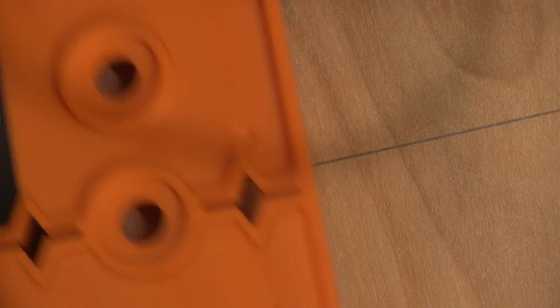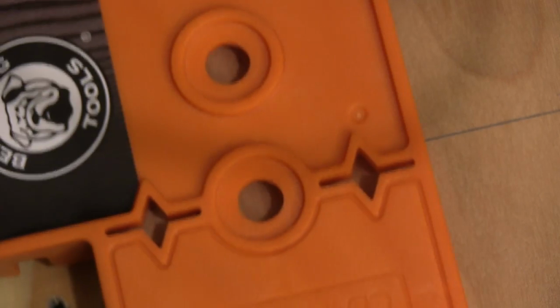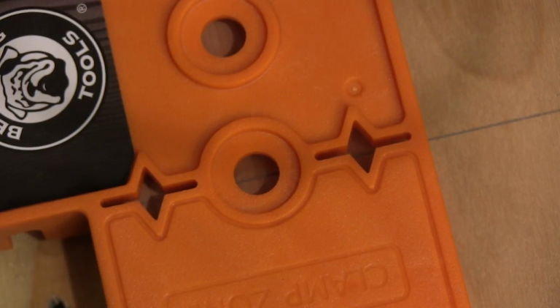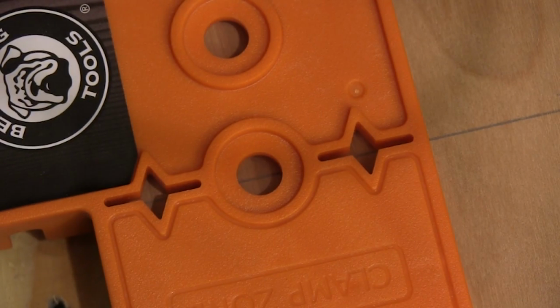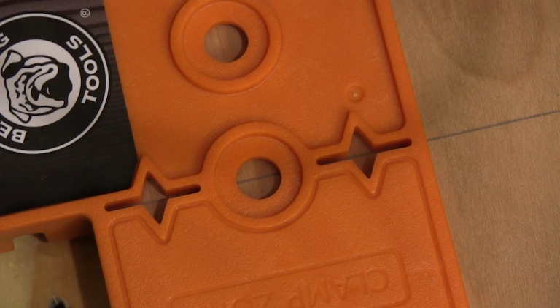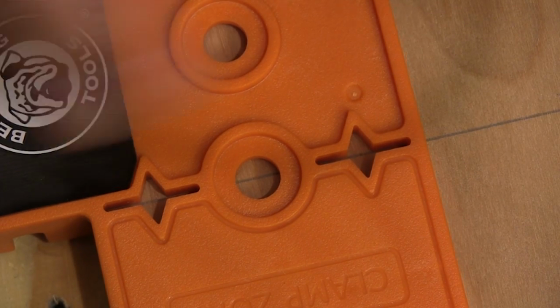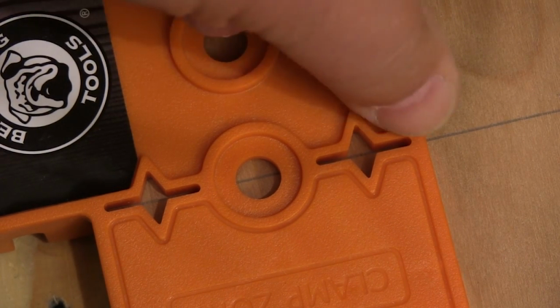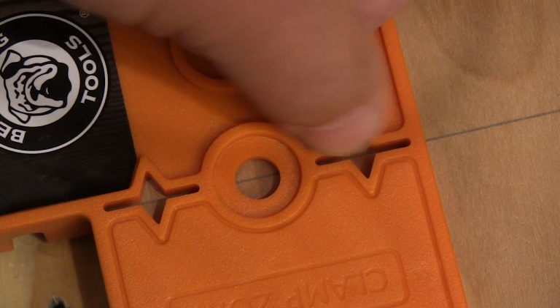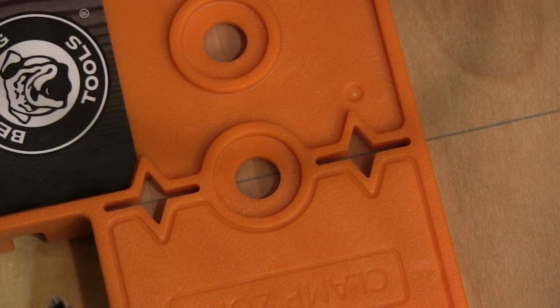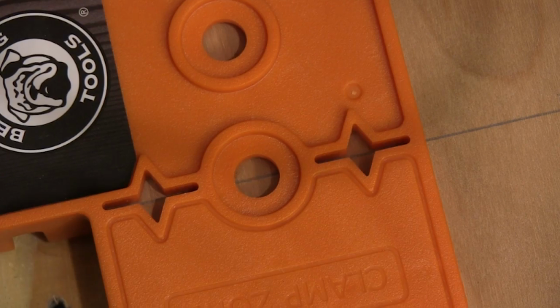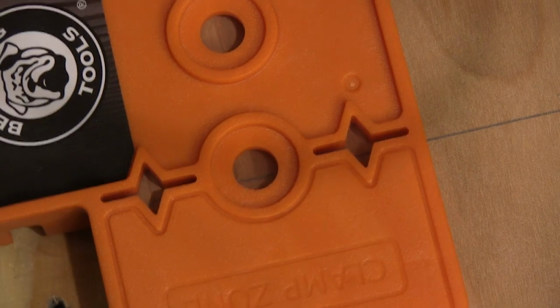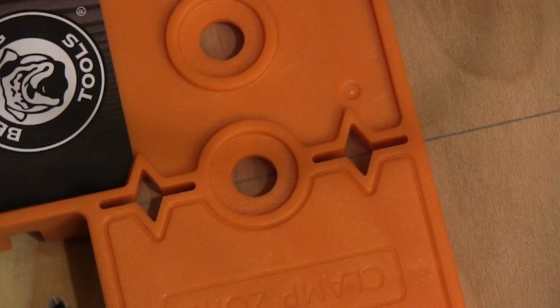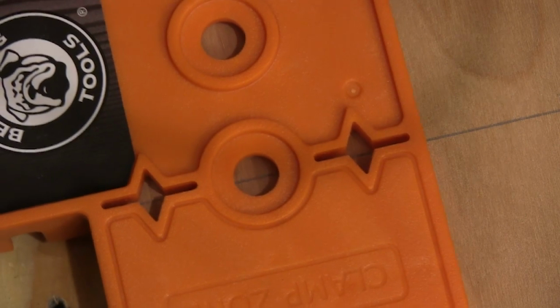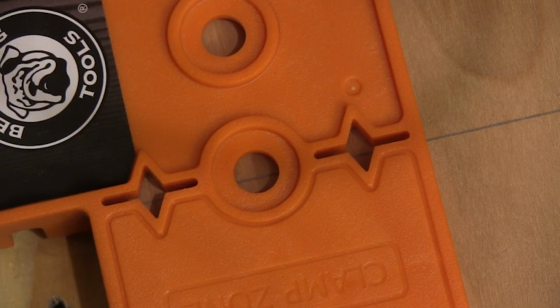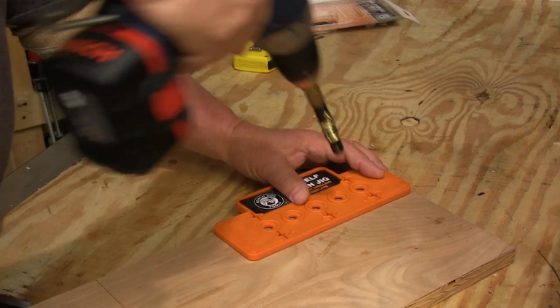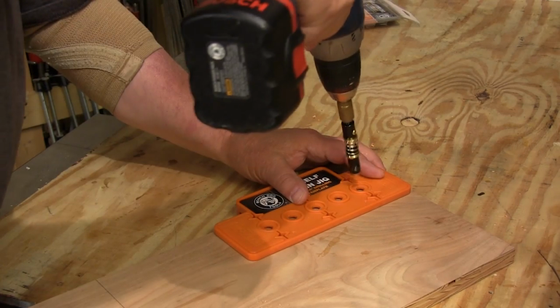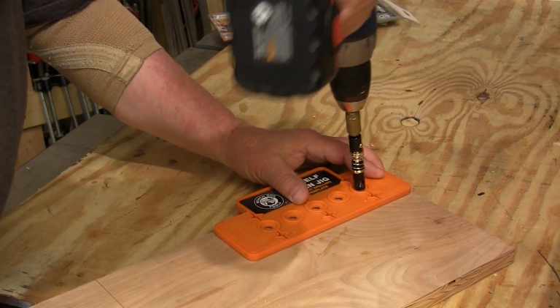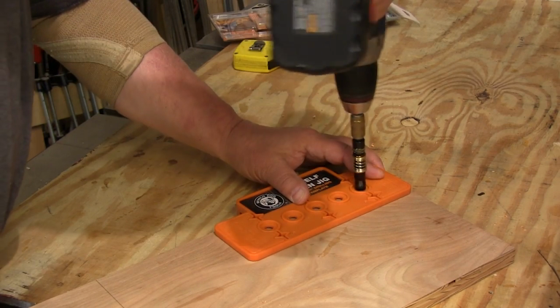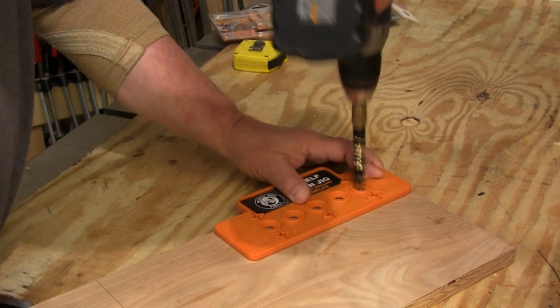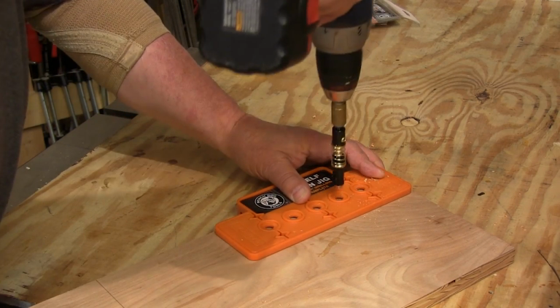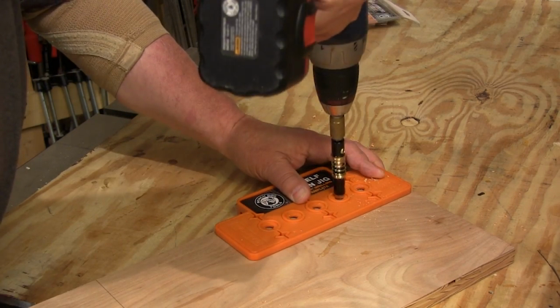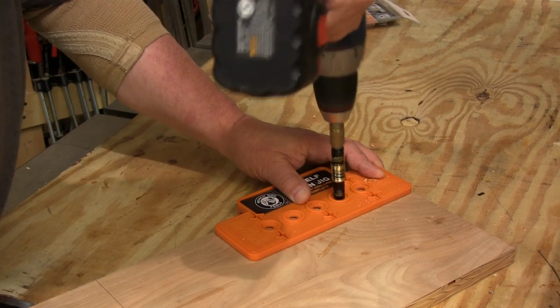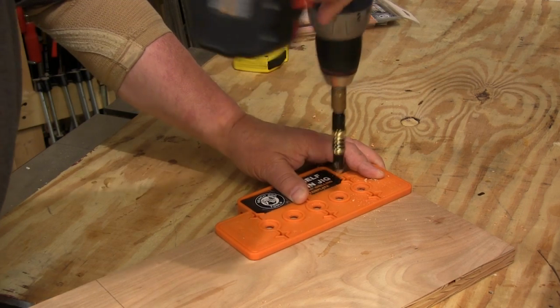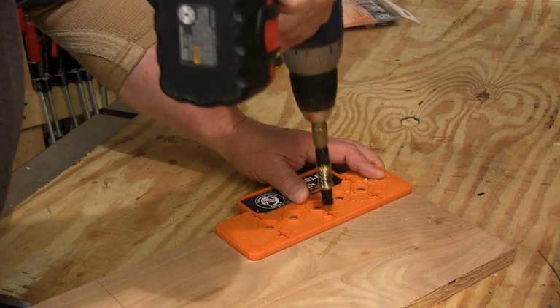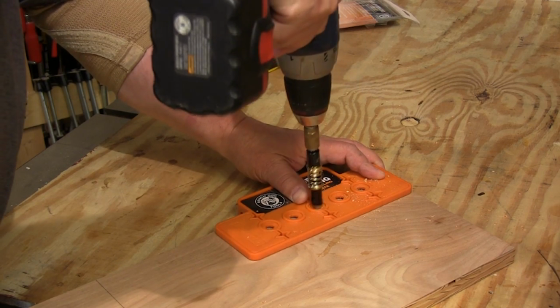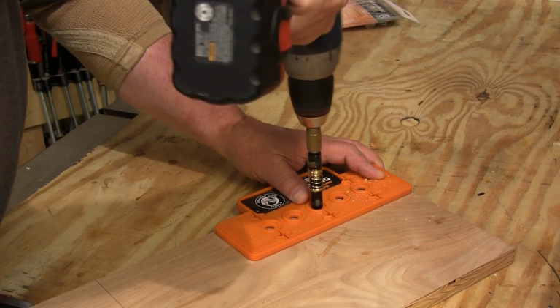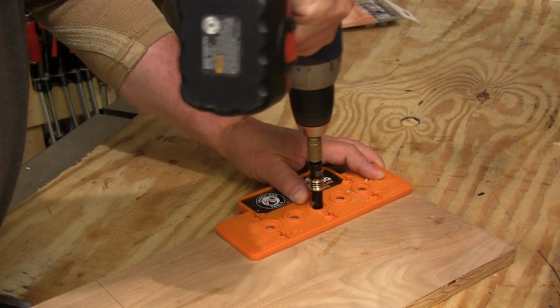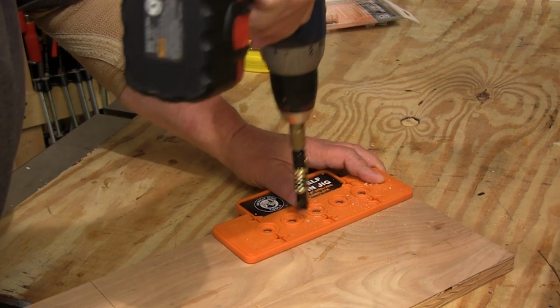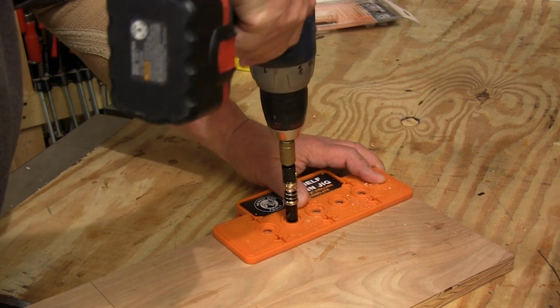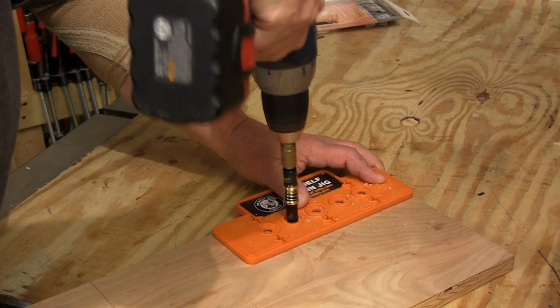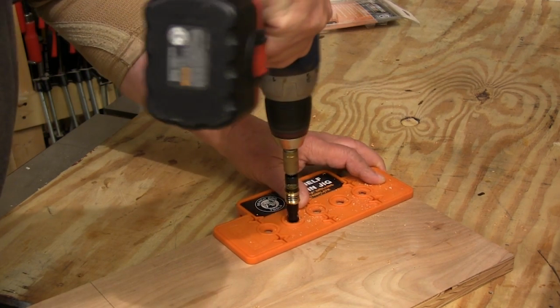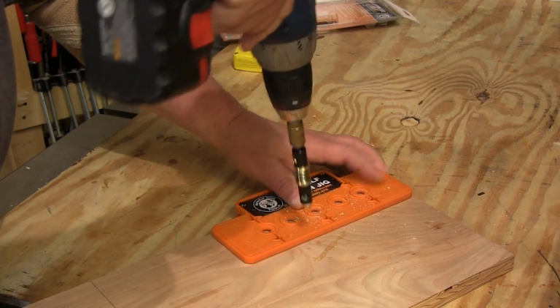This jig also has sight windows that let you start each row exactly where you want it. It has five guide holes that are spaced 1 and 7/16 inch in from the edge and 1 and a quarter inches apart, which is all pretty standard.